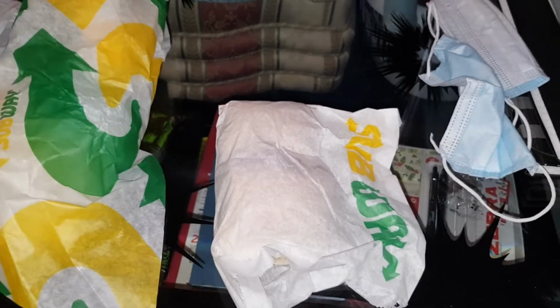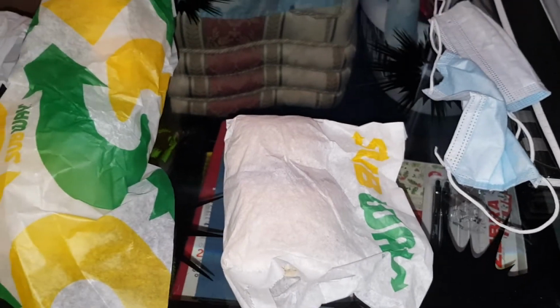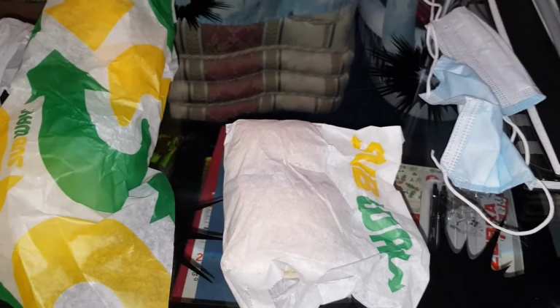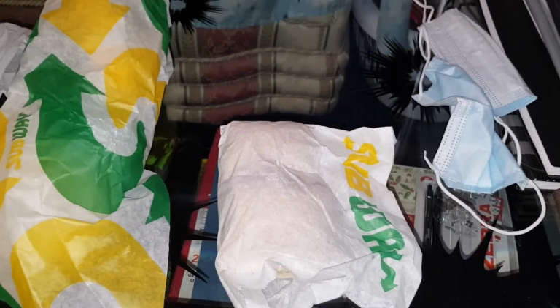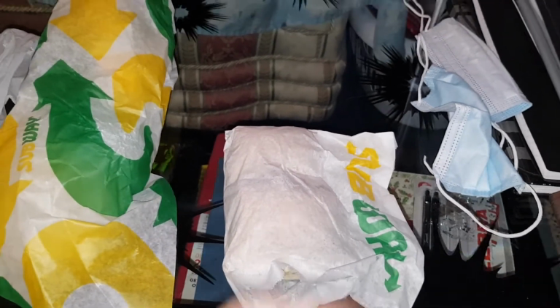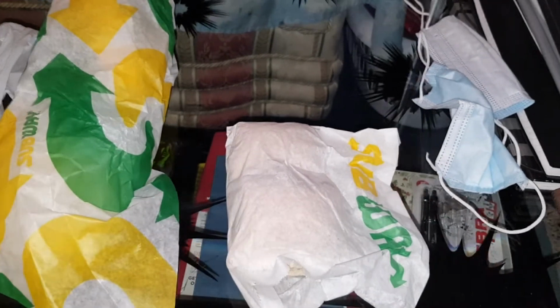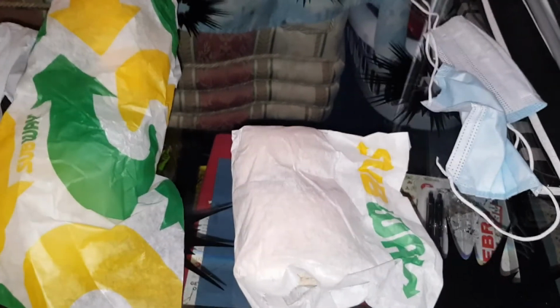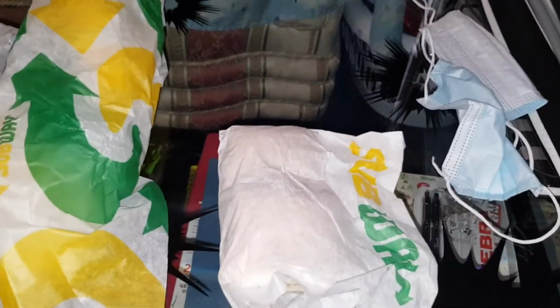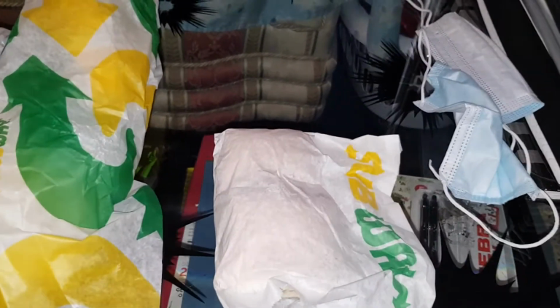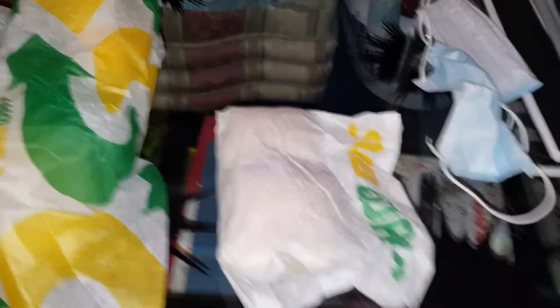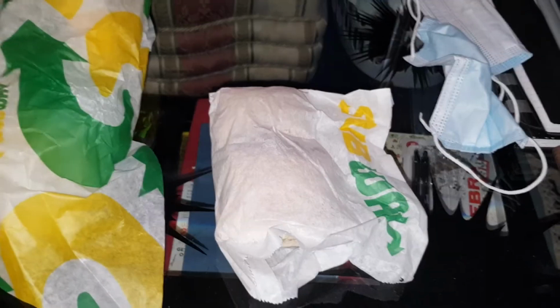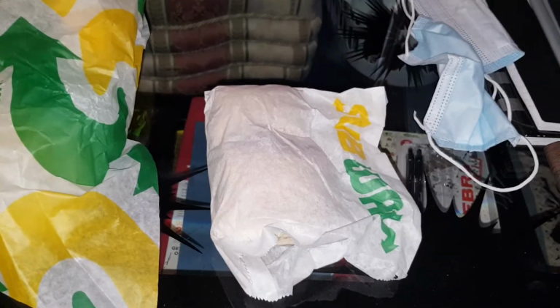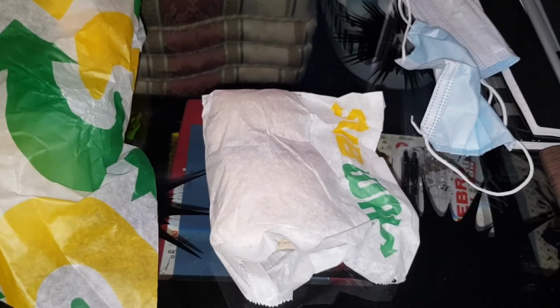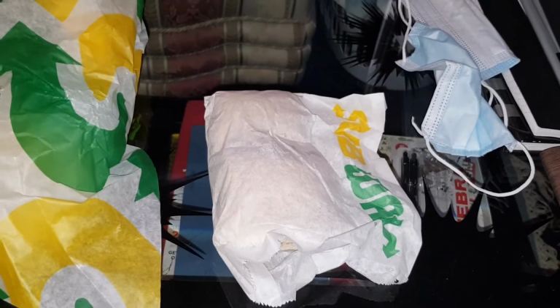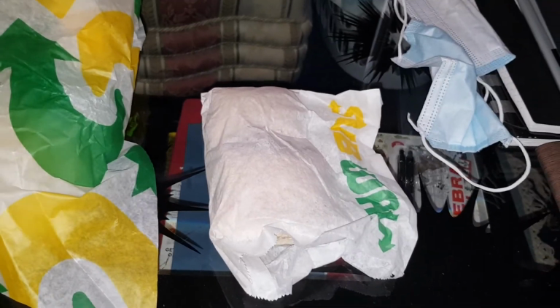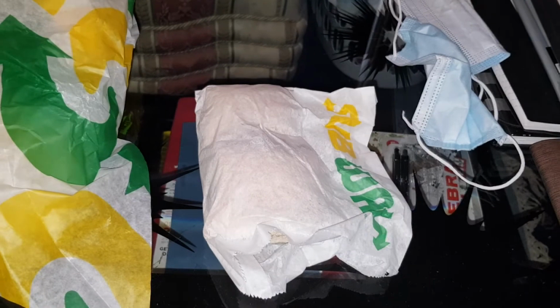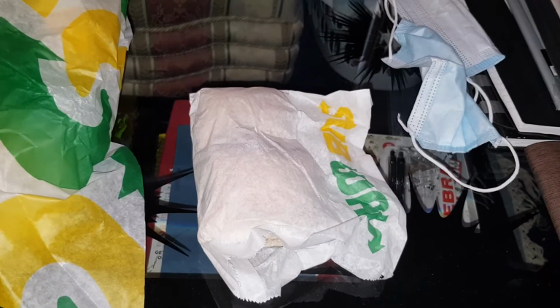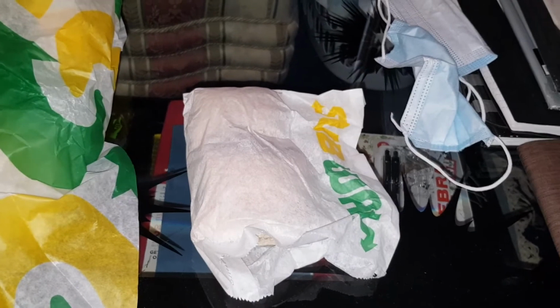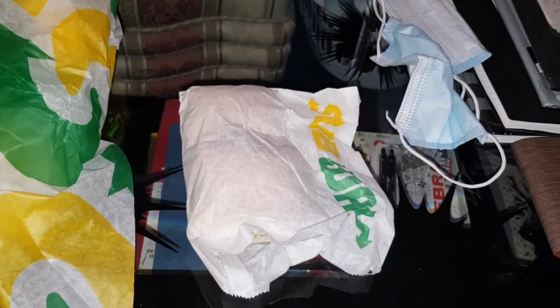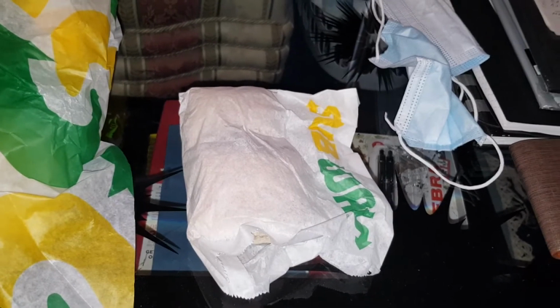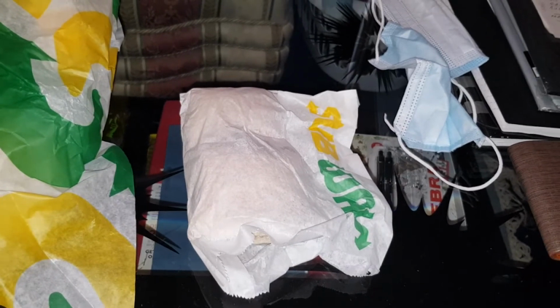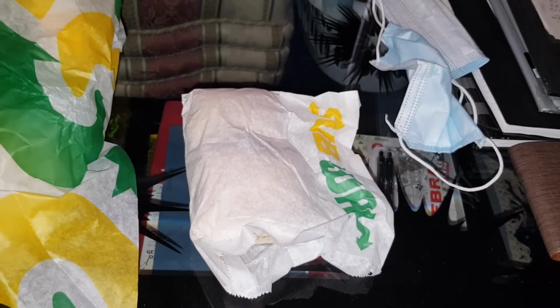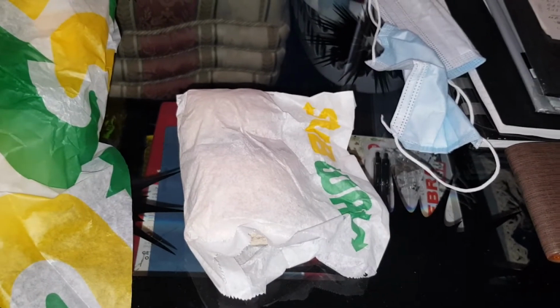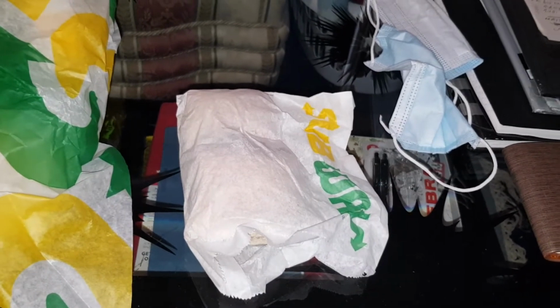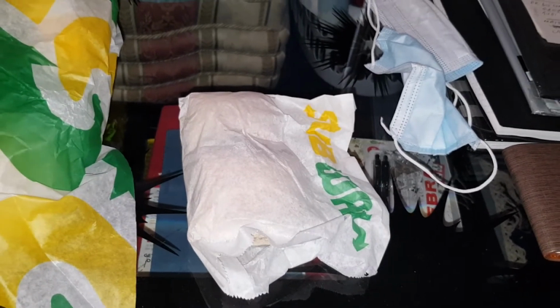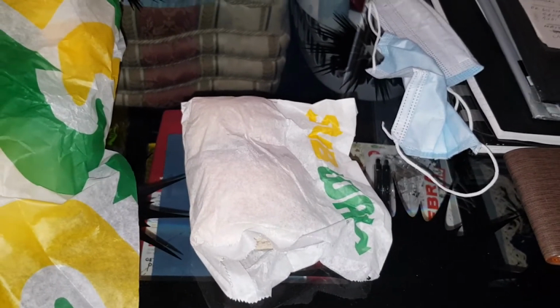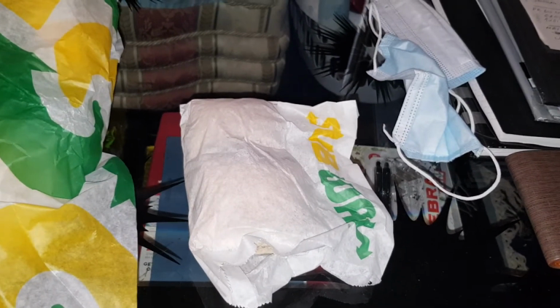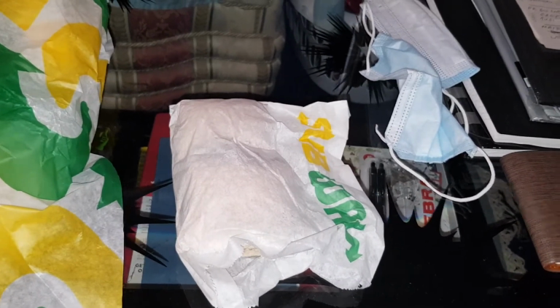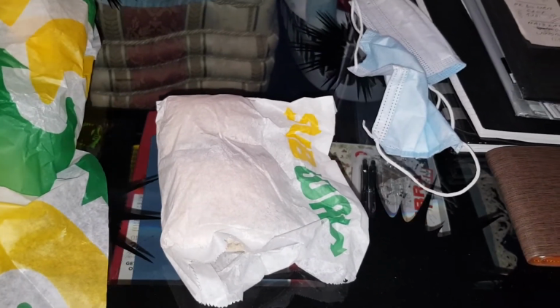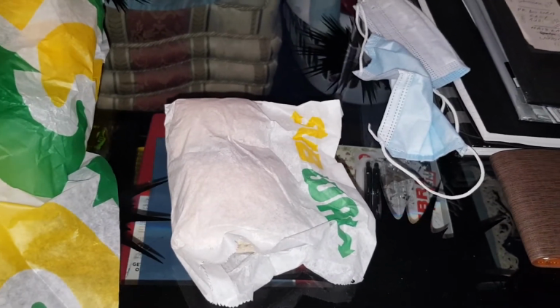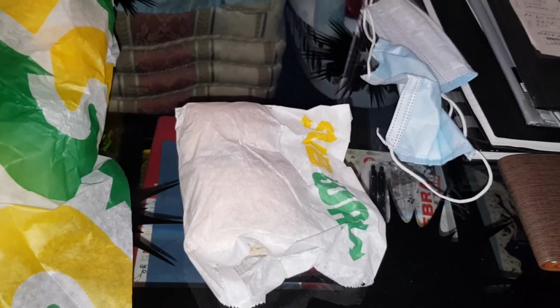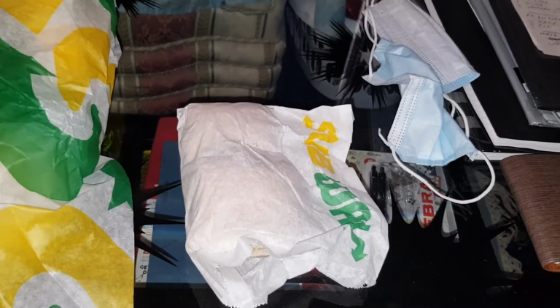Hey guys, Mr Idlehack here, back with another video. Today we're doing another food review. We're going to be reviewing the Subway toasted bites.